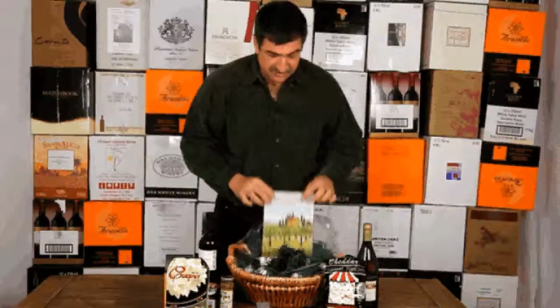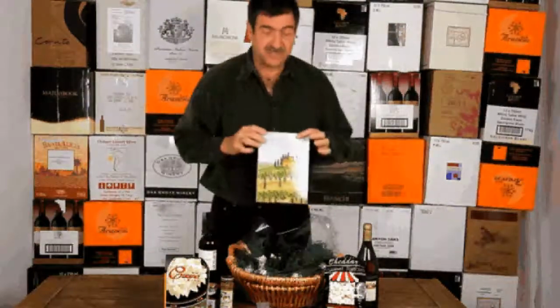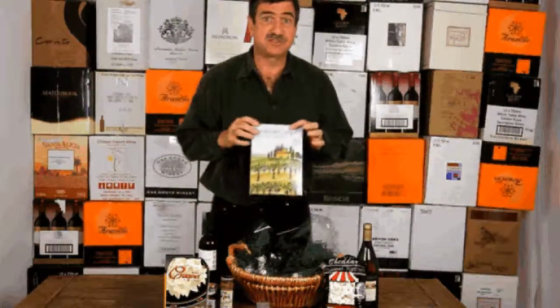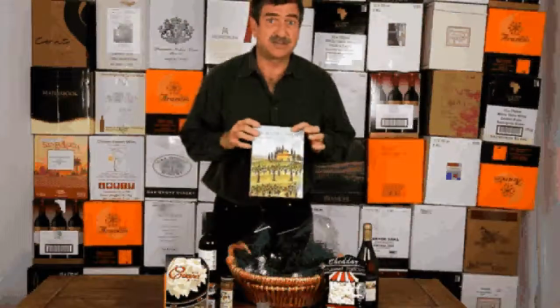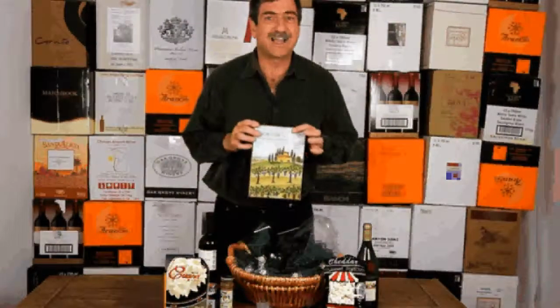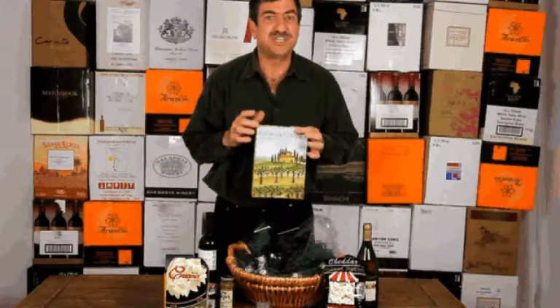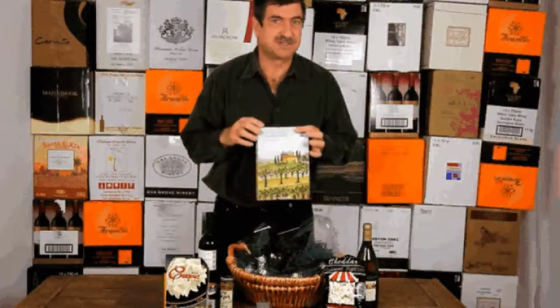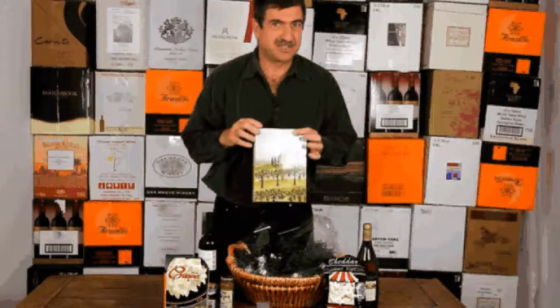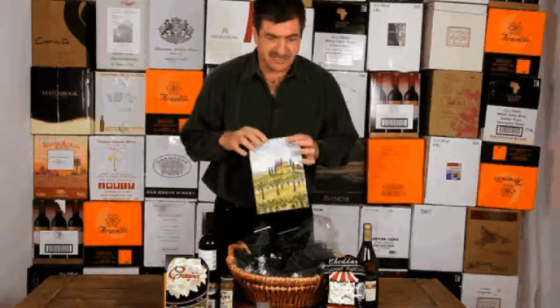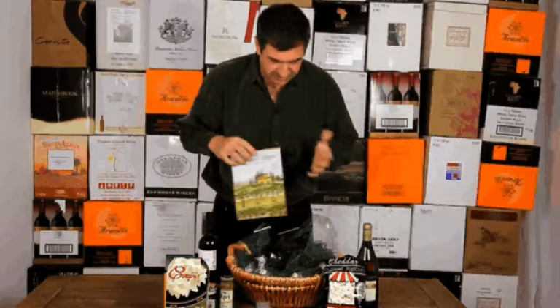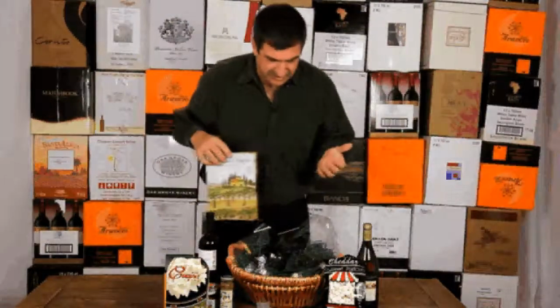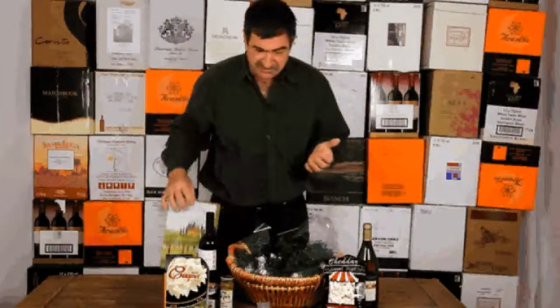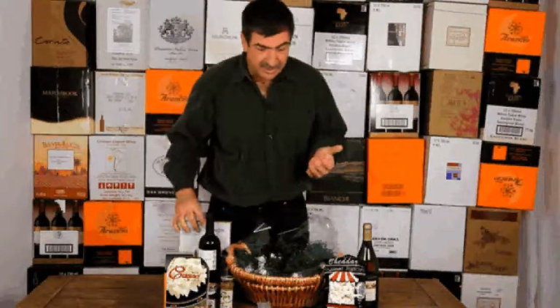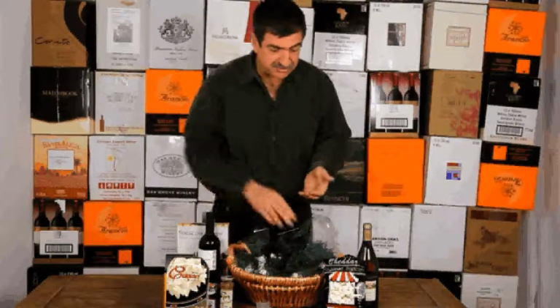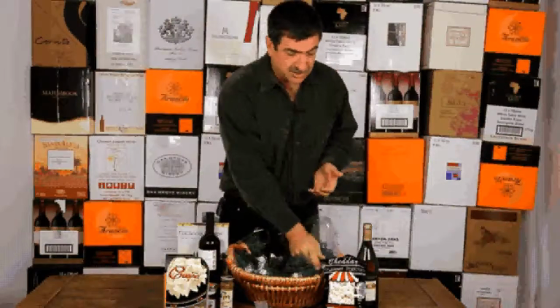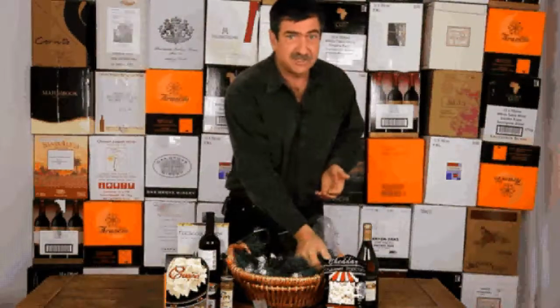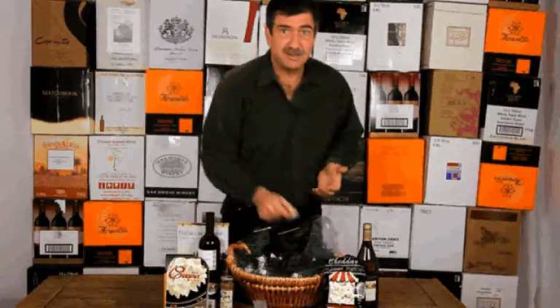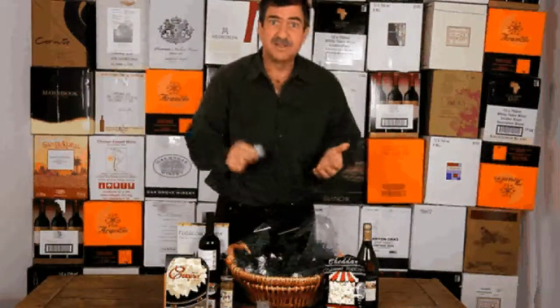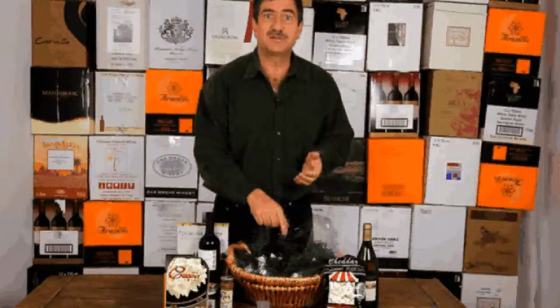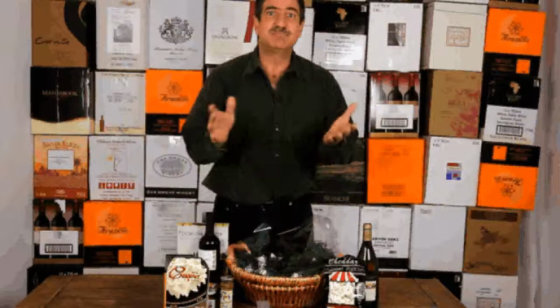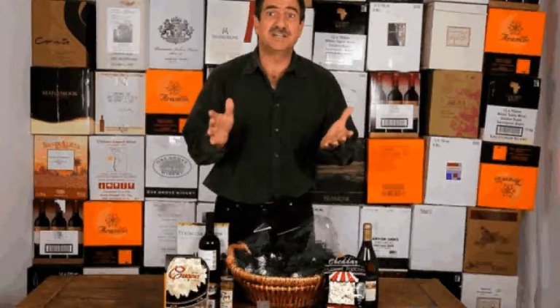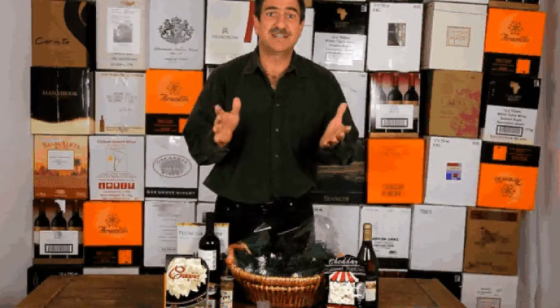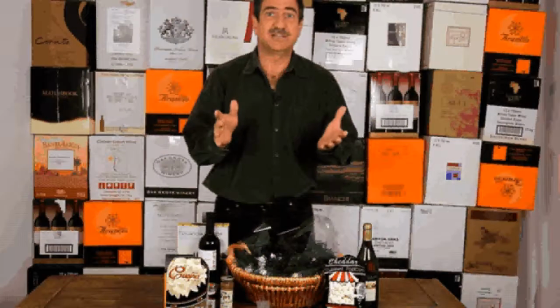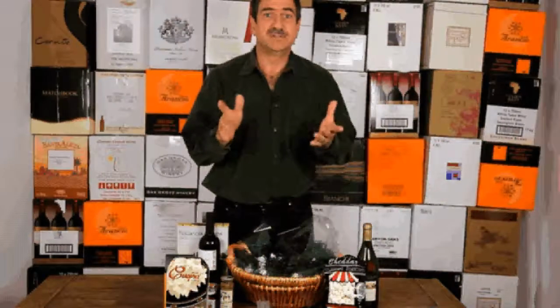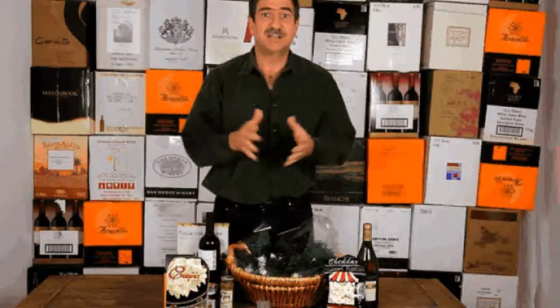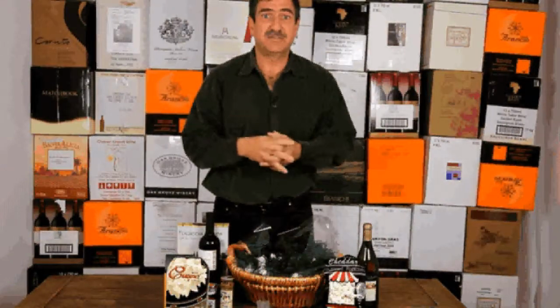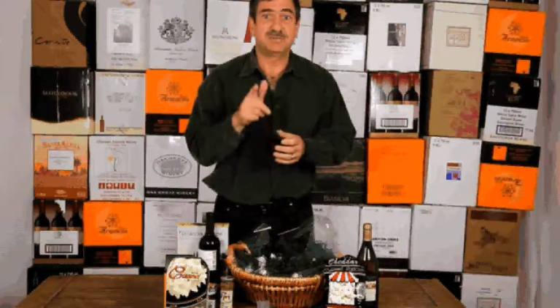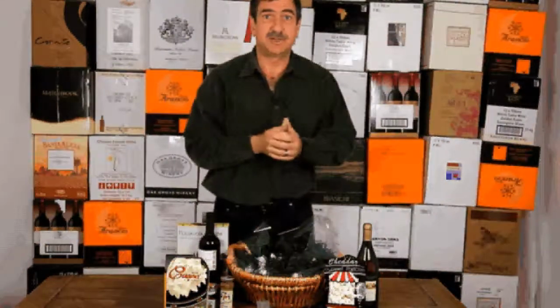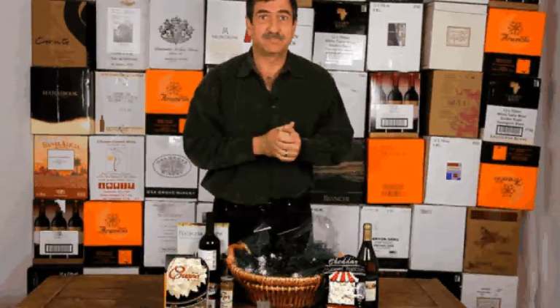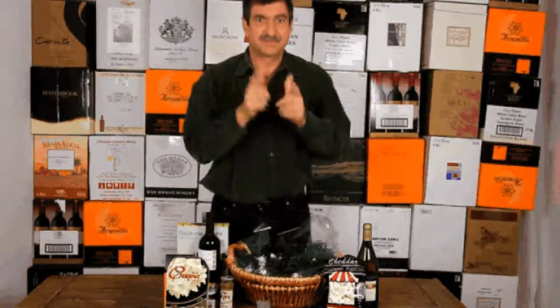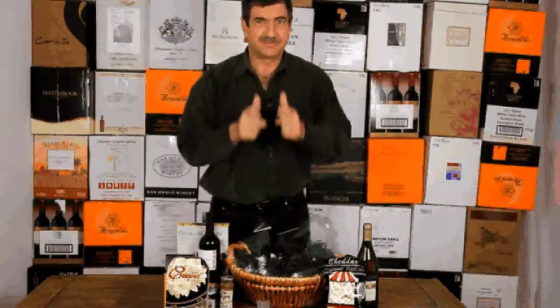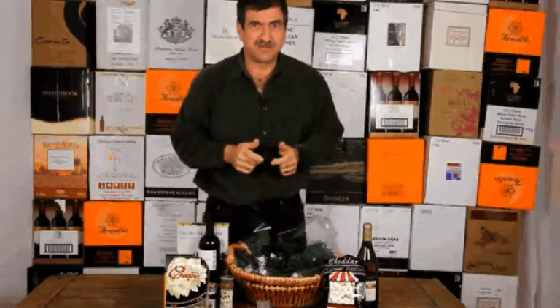And focaccia chips, Tuscan style. That's the Savory Gourmet. Comes with some nice hard candies as well. Delivered in pristine condition, guaranteed. $69.95, shipping included. See you on the next one.